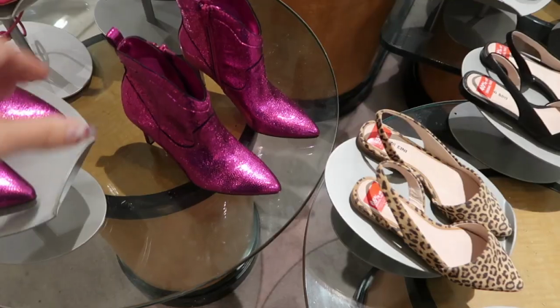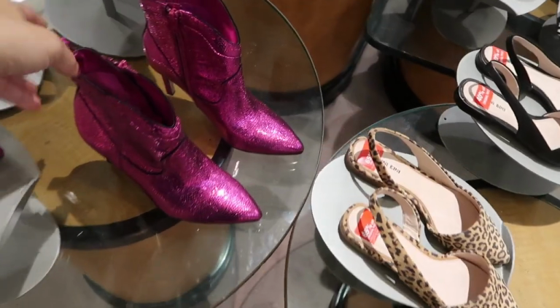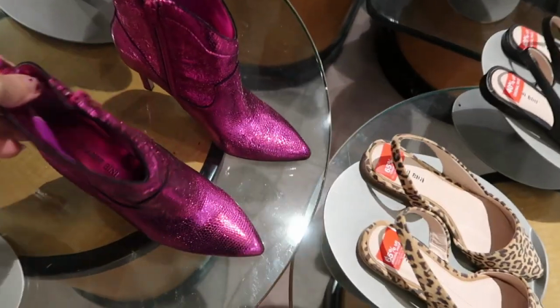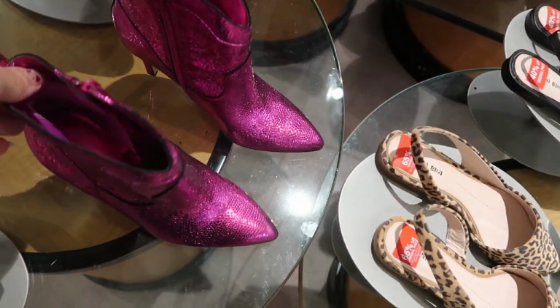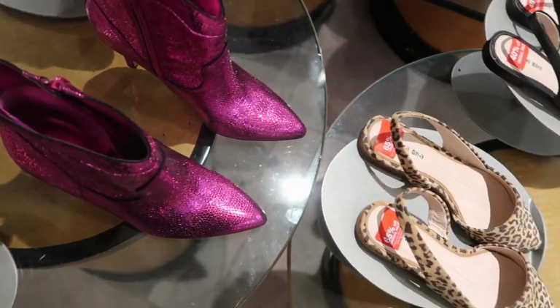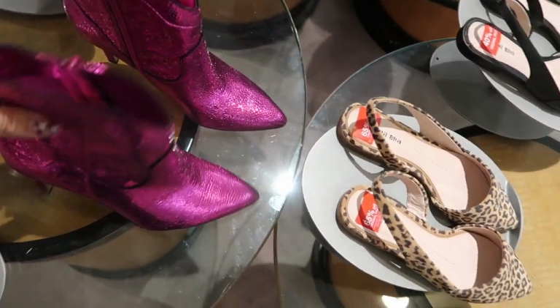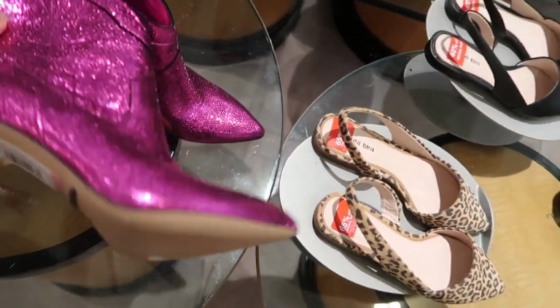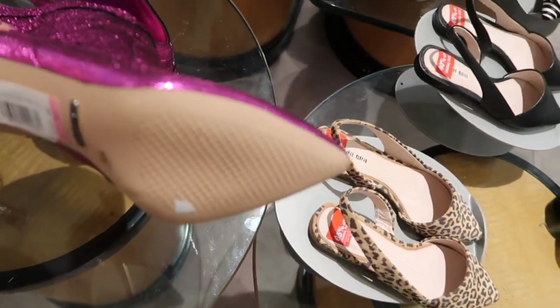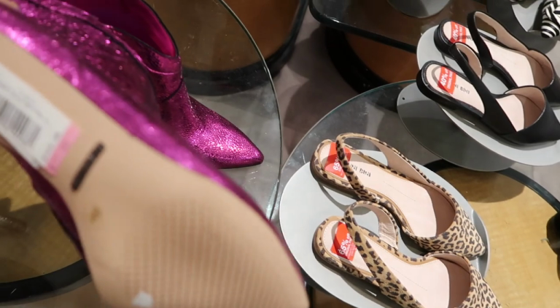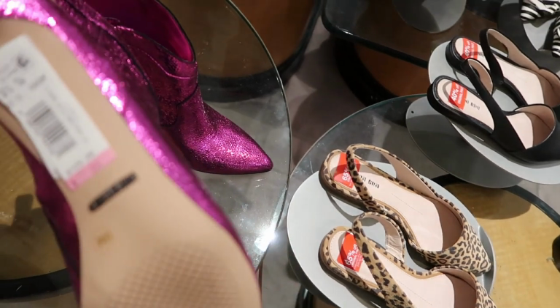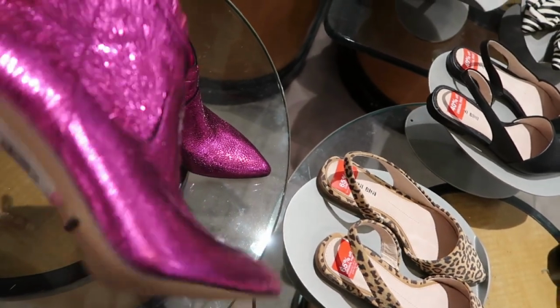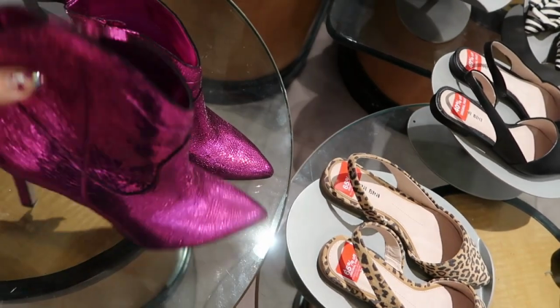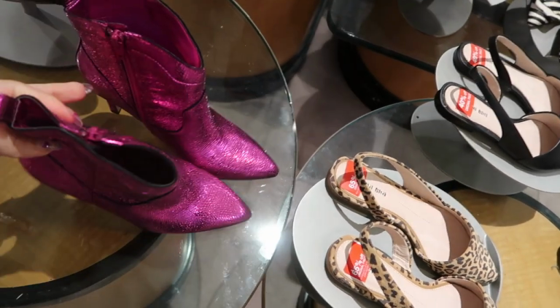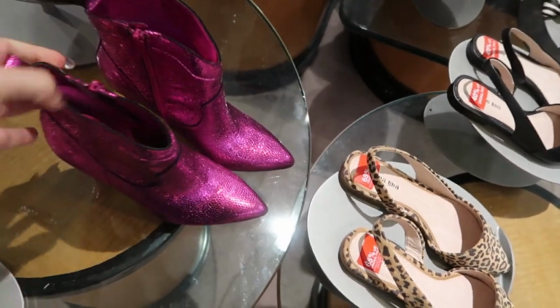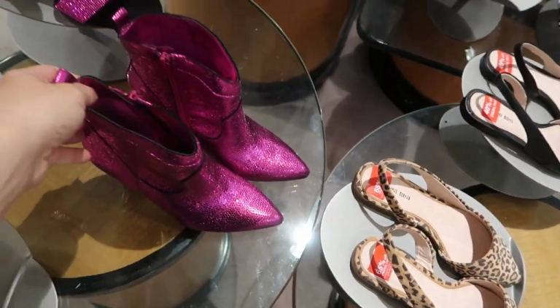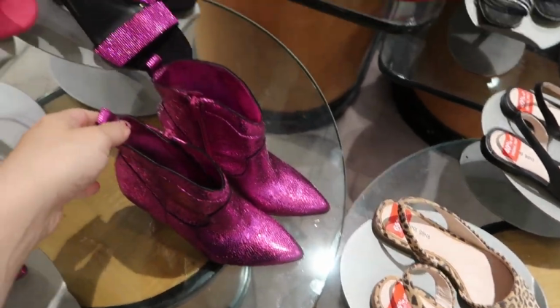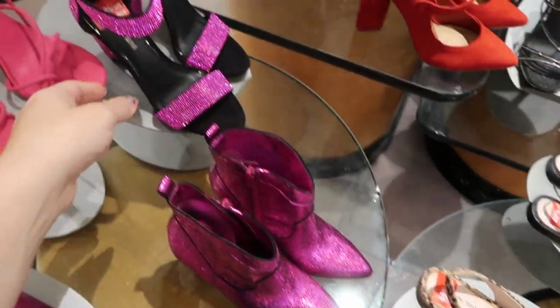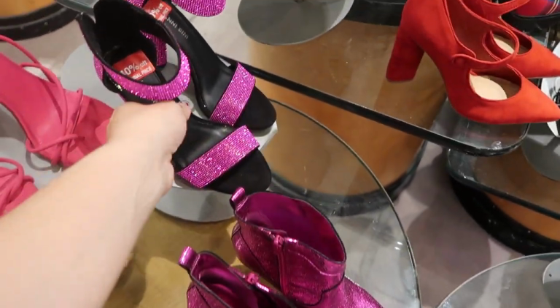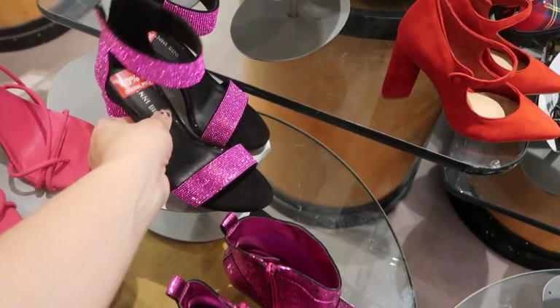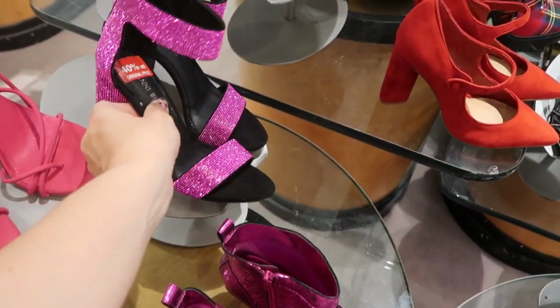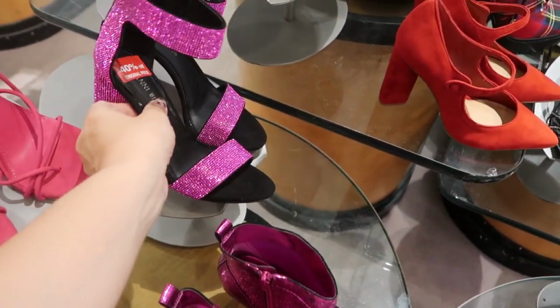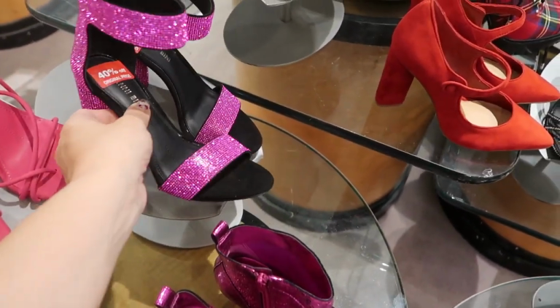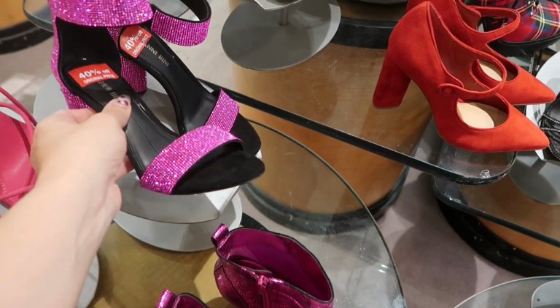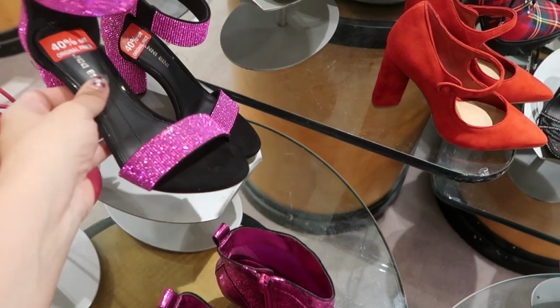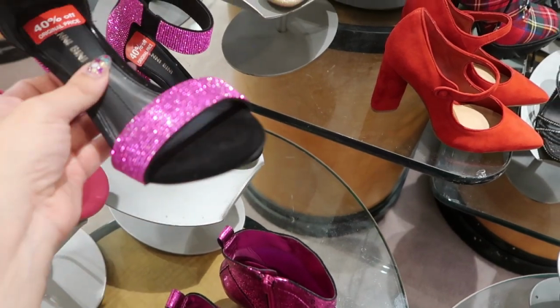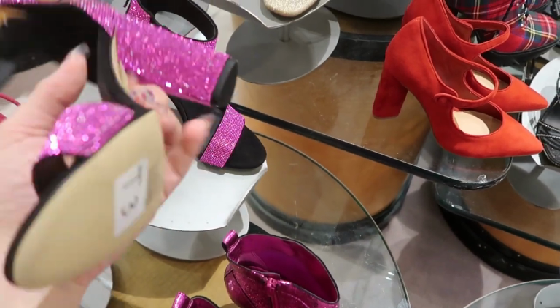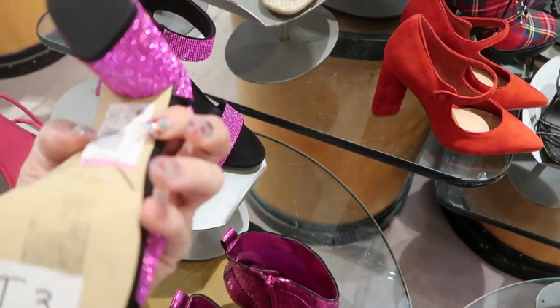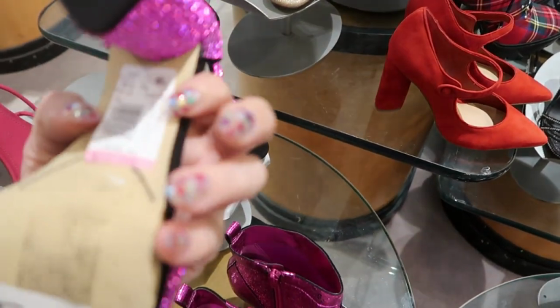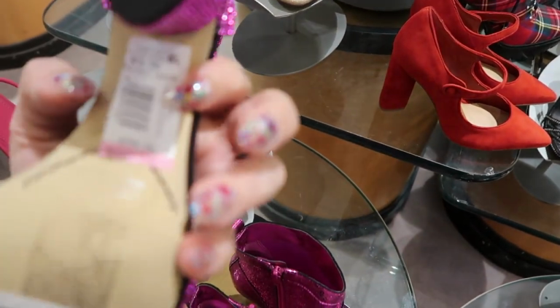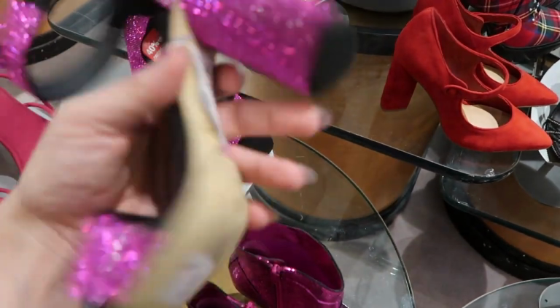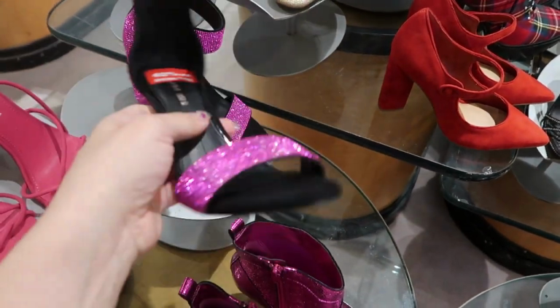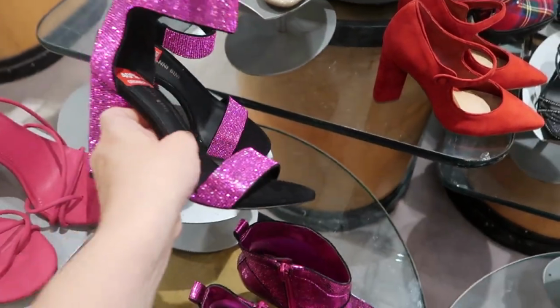How cute are these little booties from Gianni Beanie? They're $77.99. If you're ready for some spring and summer shoes, these are $58.80.